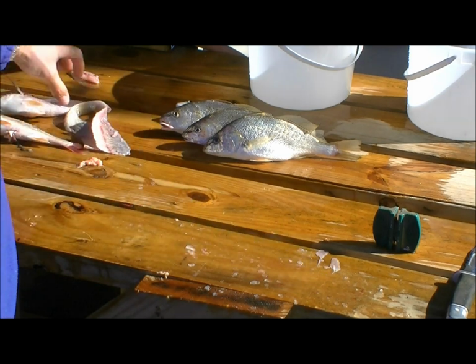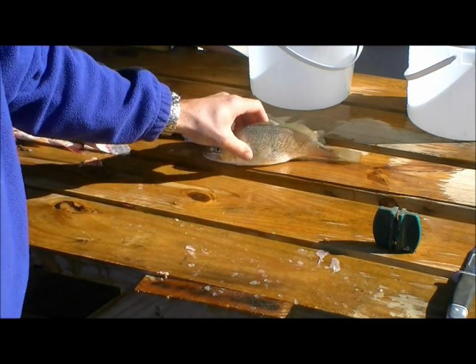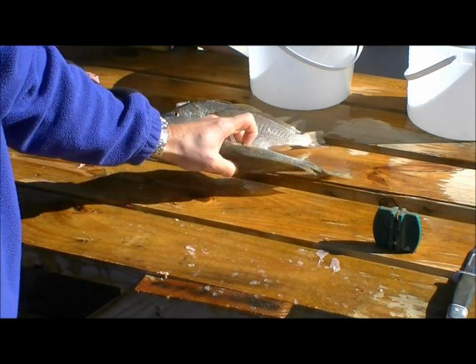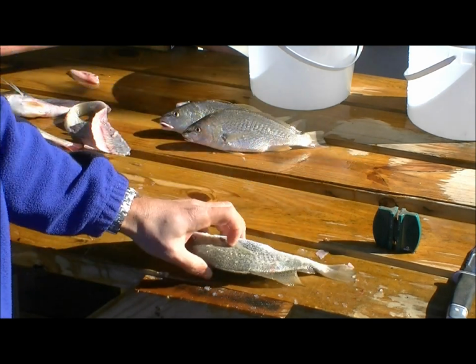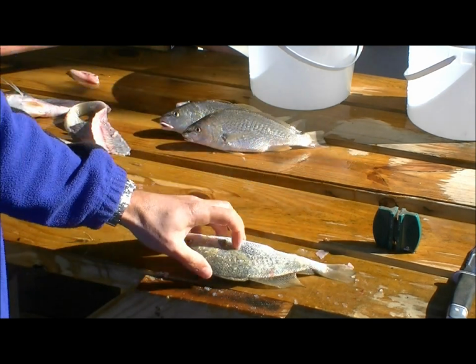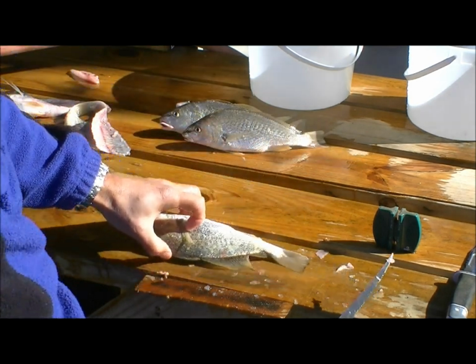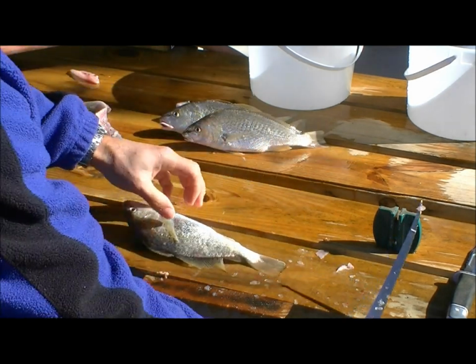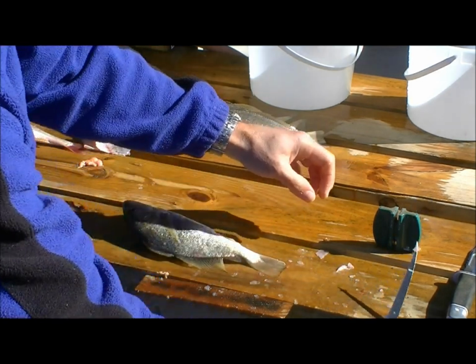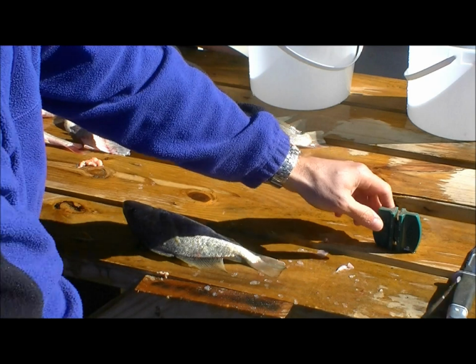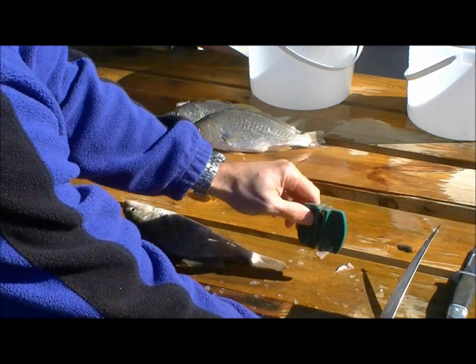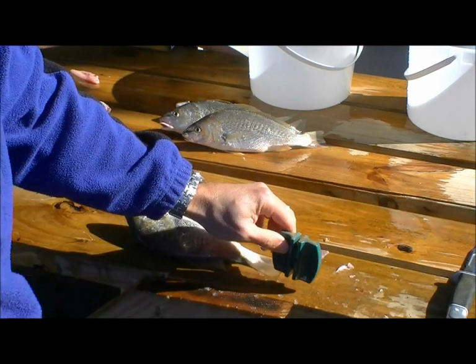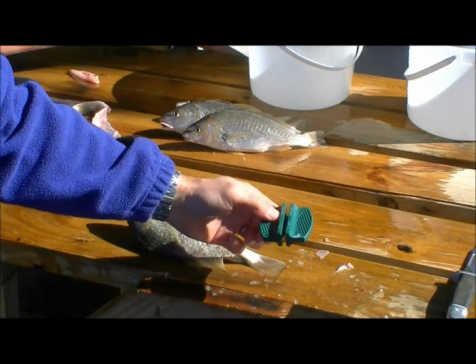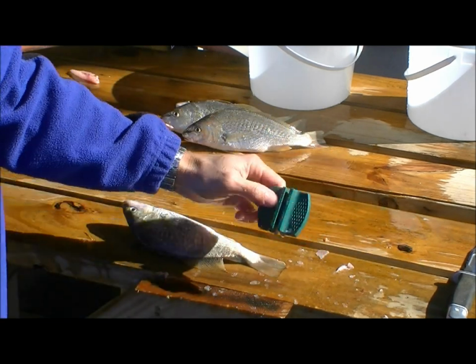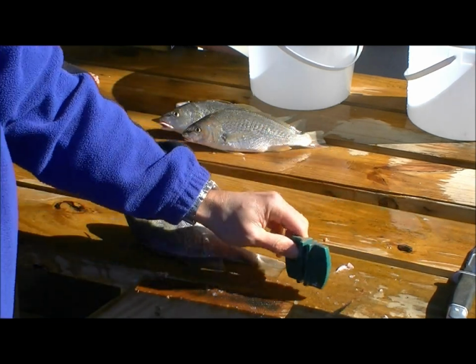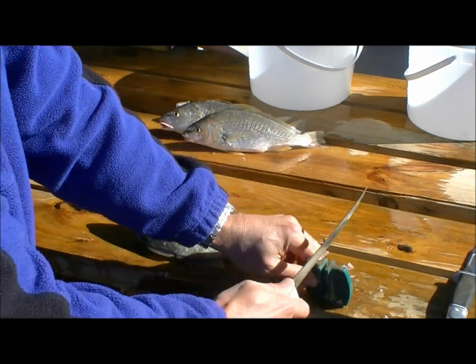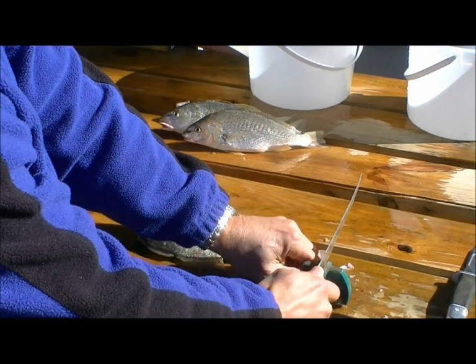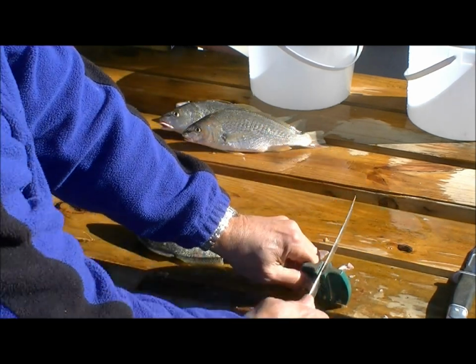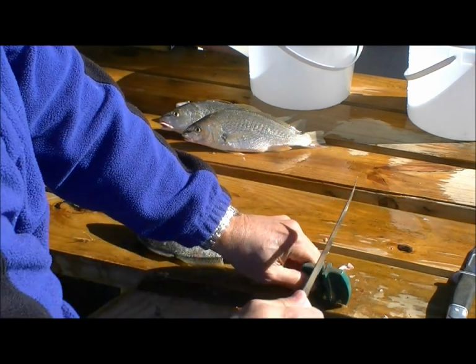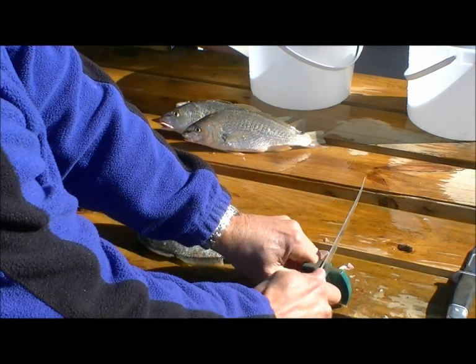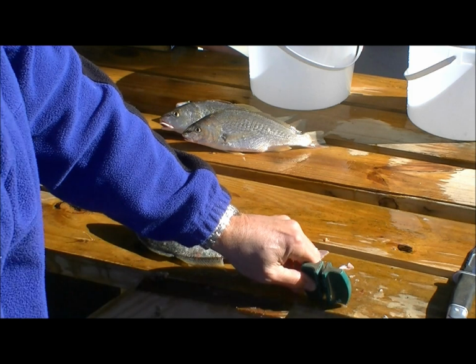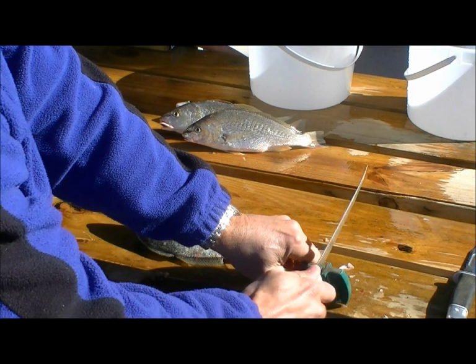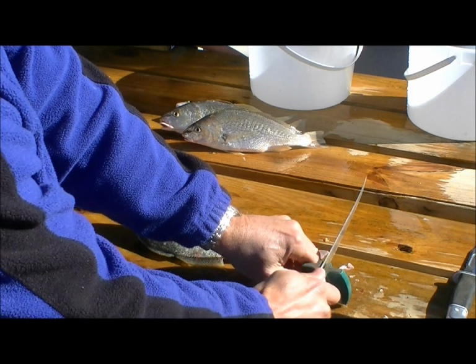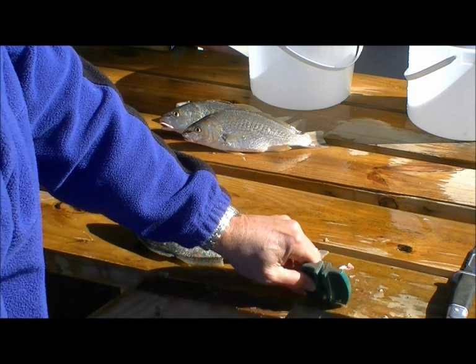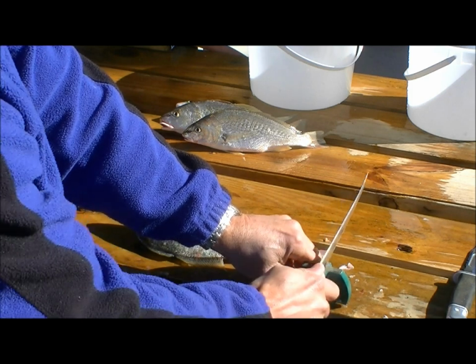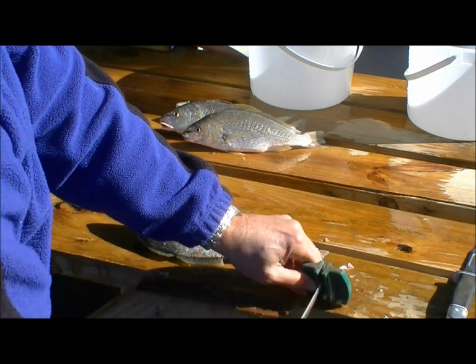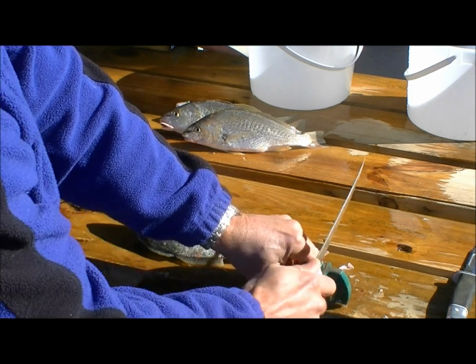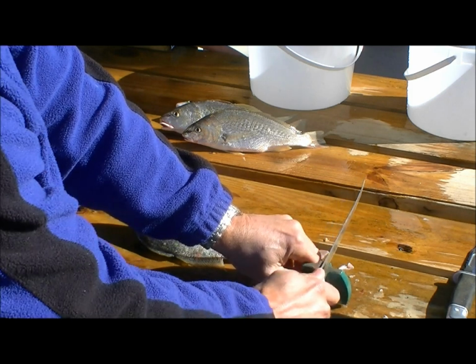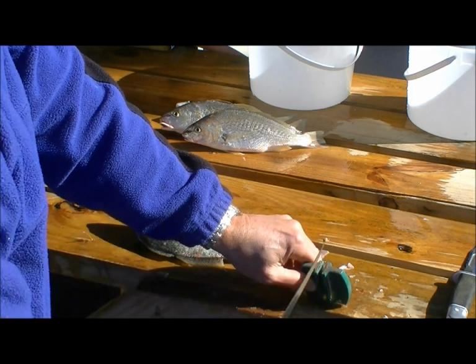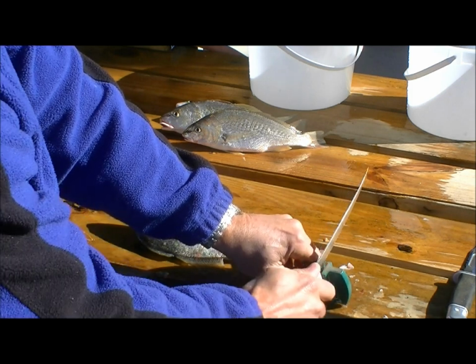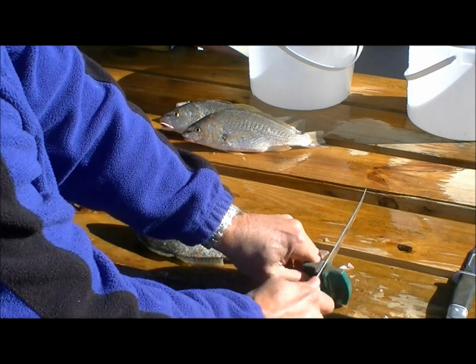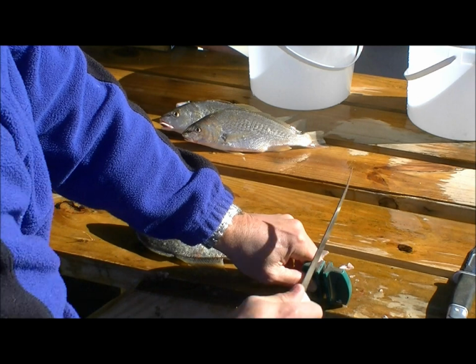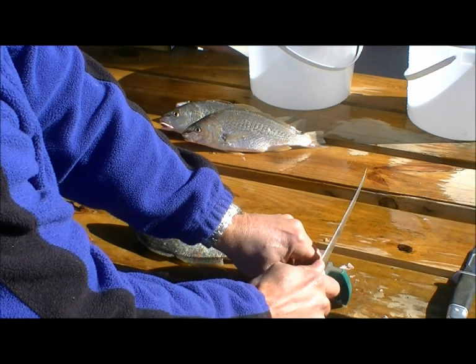Let's try again with the next one. I noticed on my last one that the knife isn't as sharp as I'd like, so I'm going to go ahead and give it 15 more swipes on the fine side.